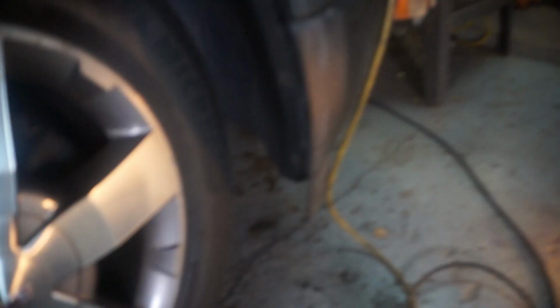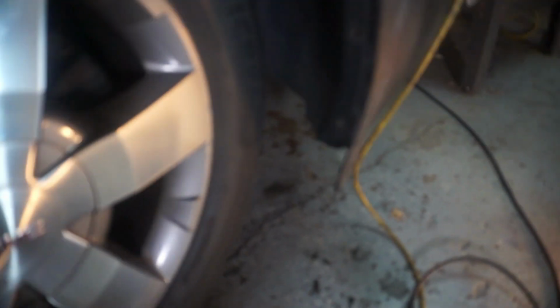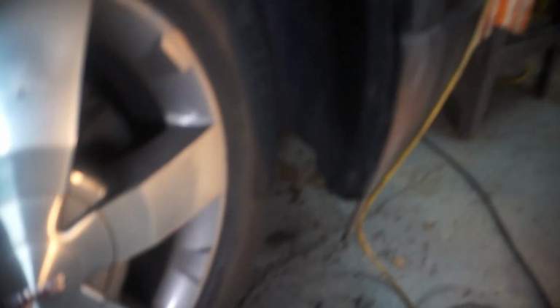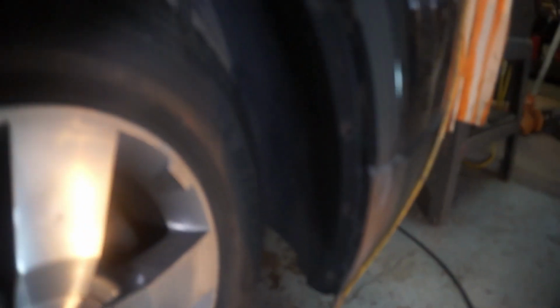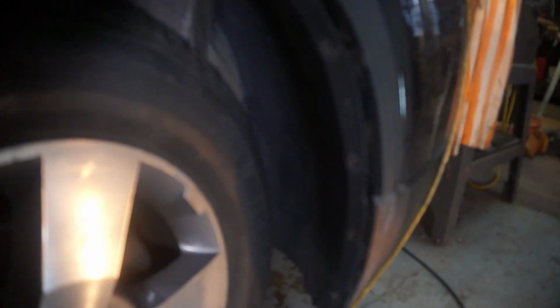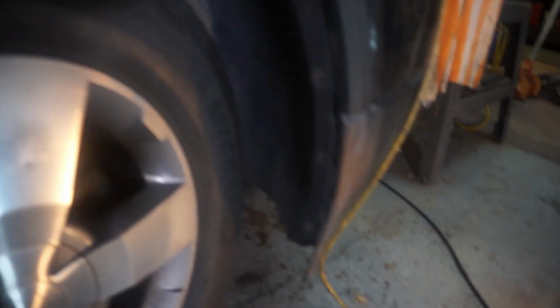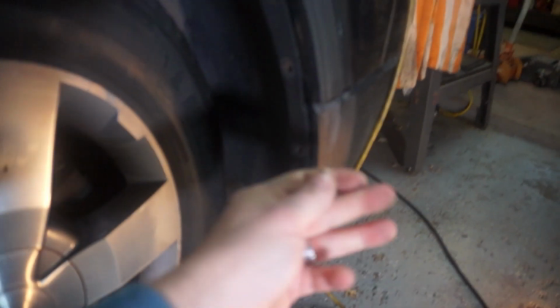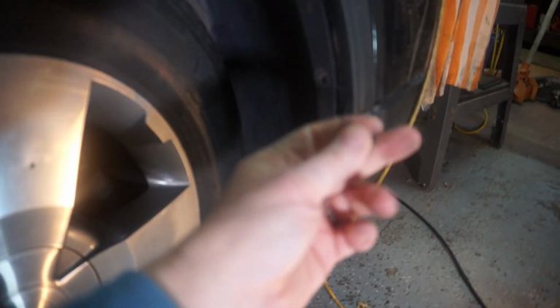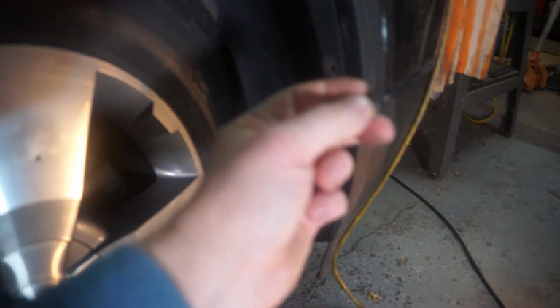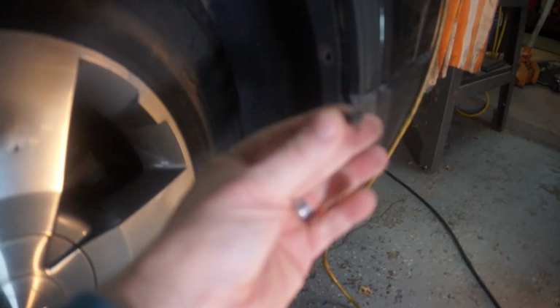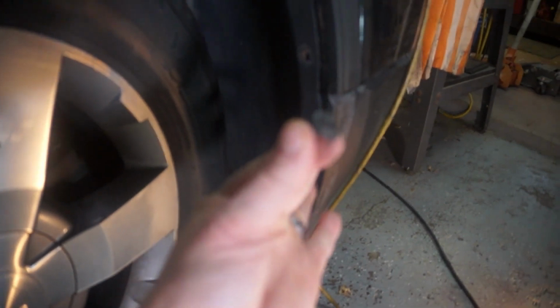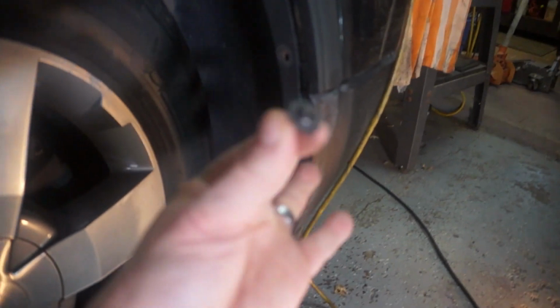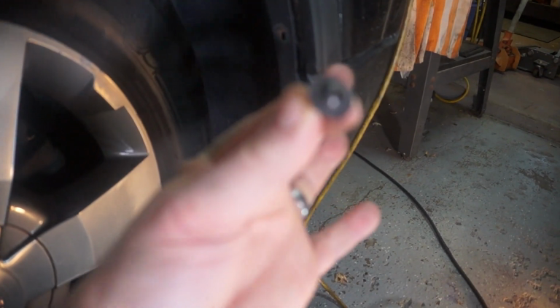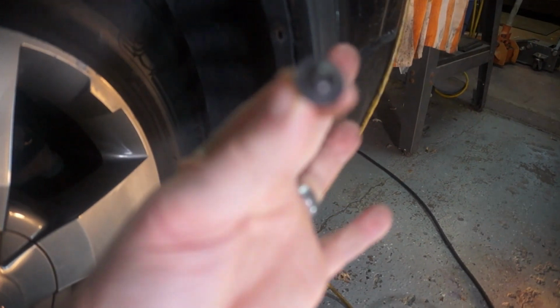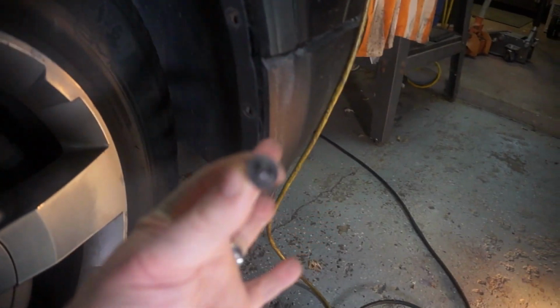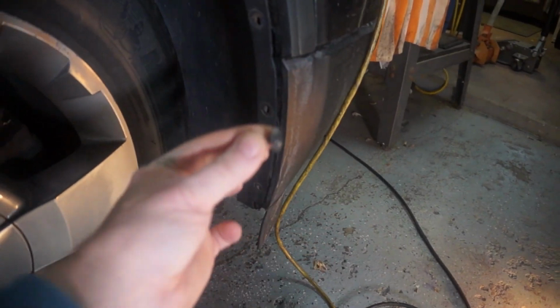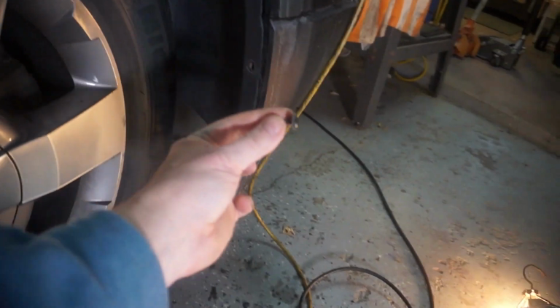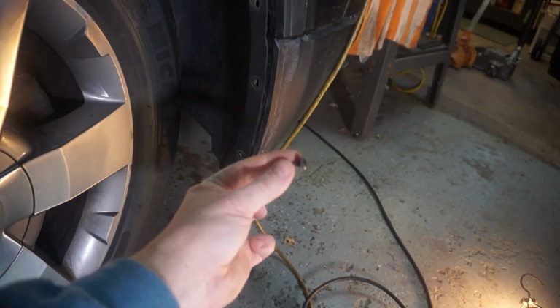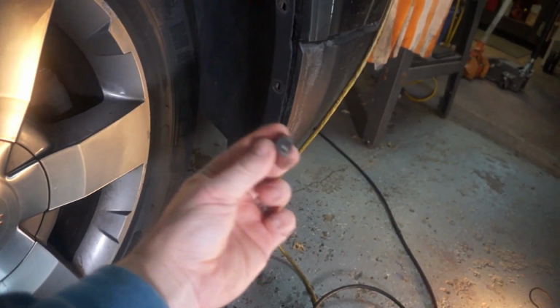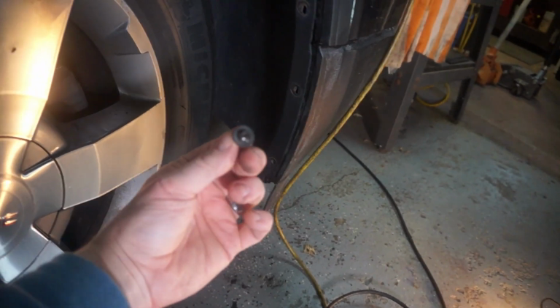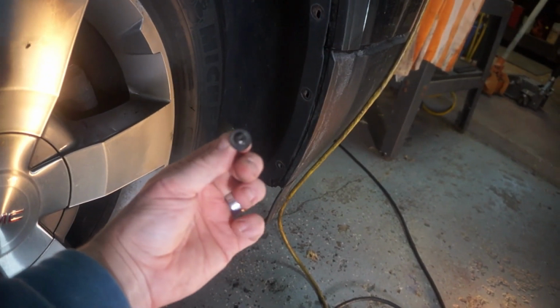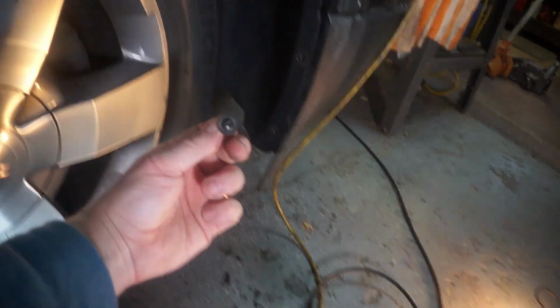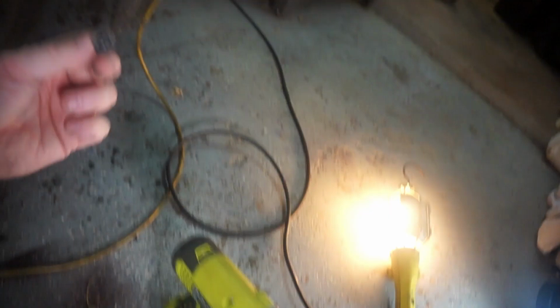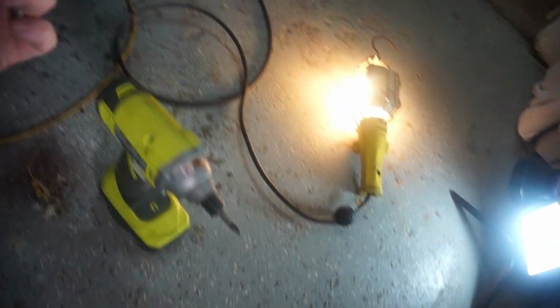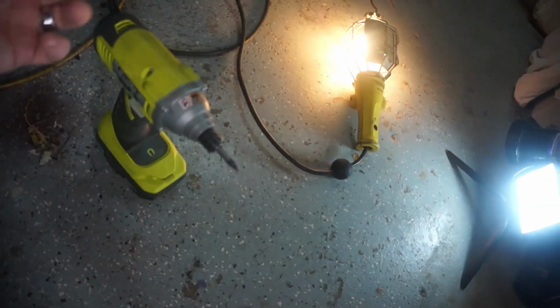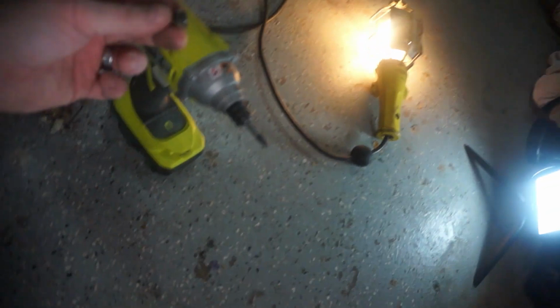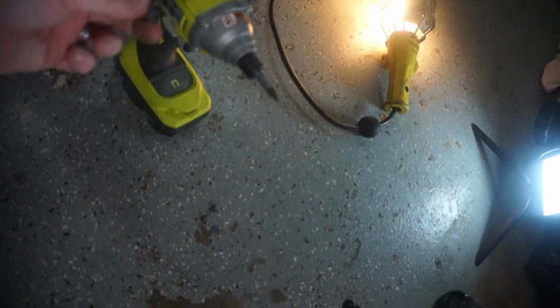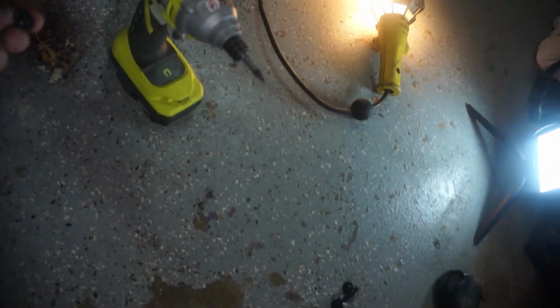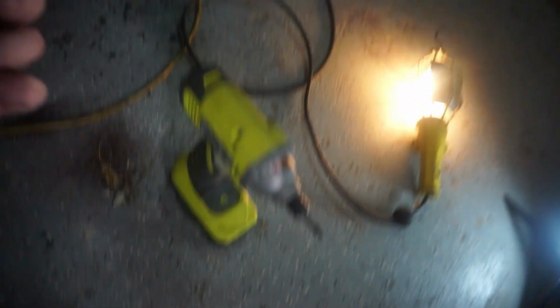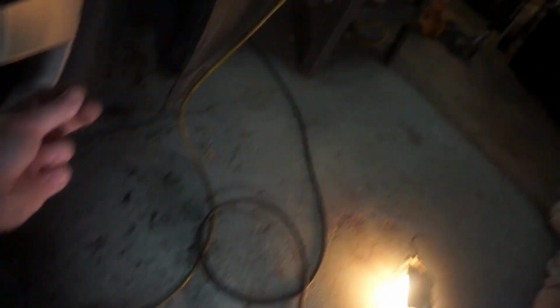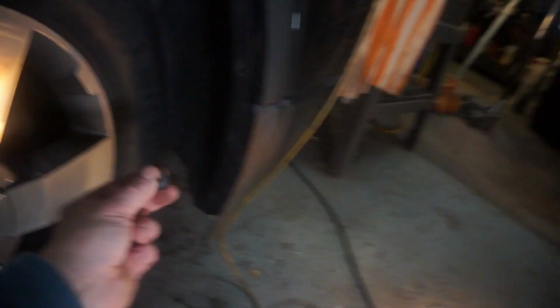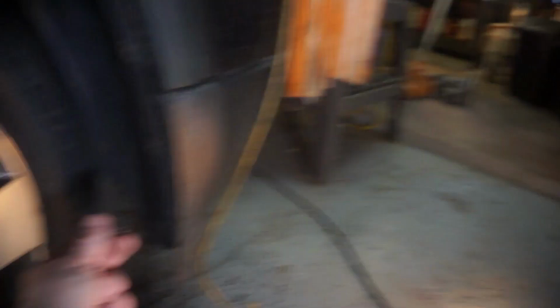The rest of this video is gonna be real easy — we're gonna put the screws back in. I'm sorry it's a little blurry, some grease may have got on the camera. We got the drill gun, simple as putting it back.